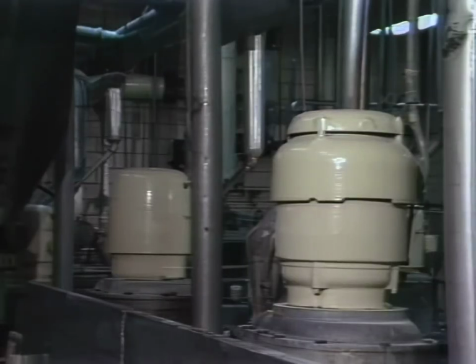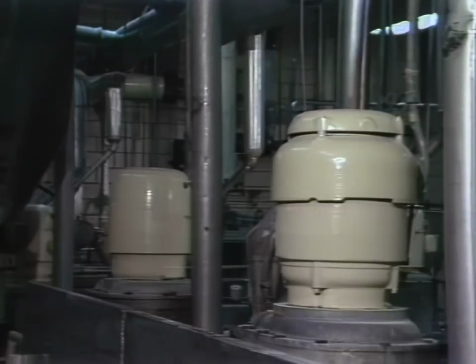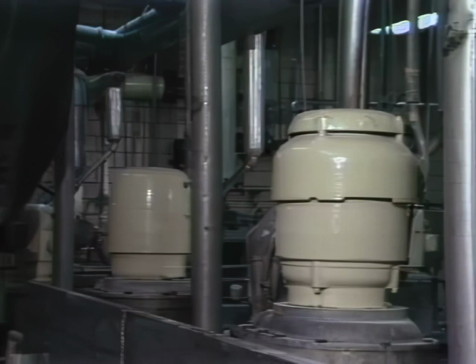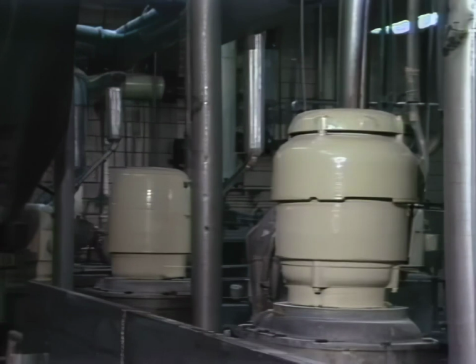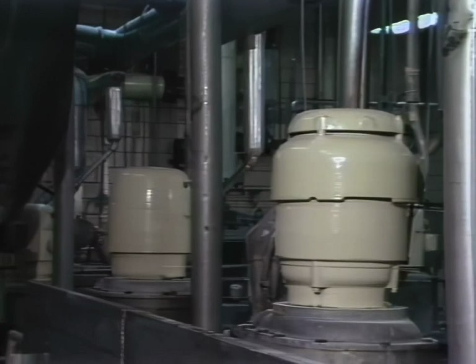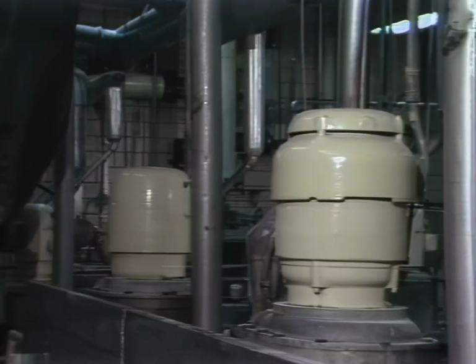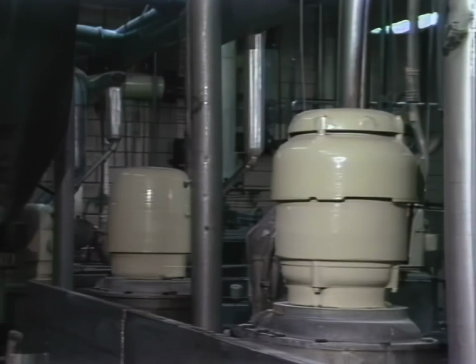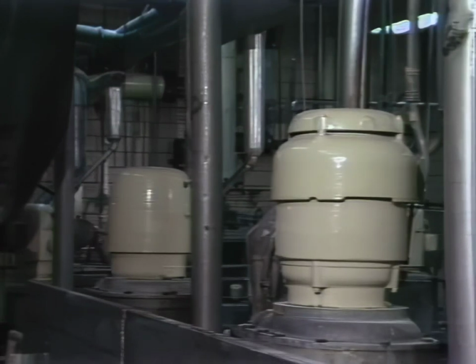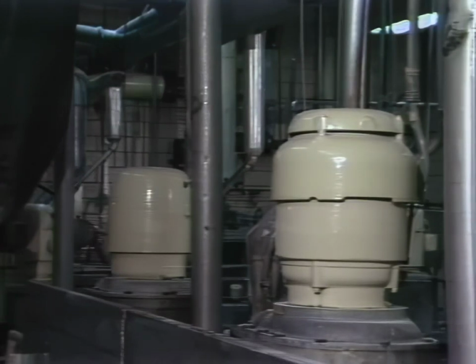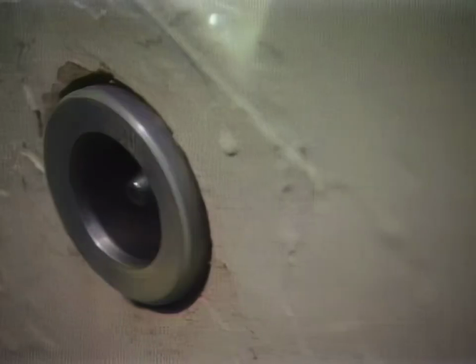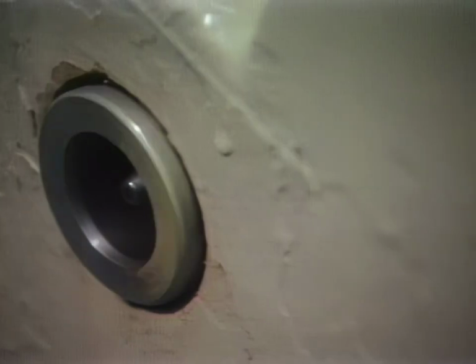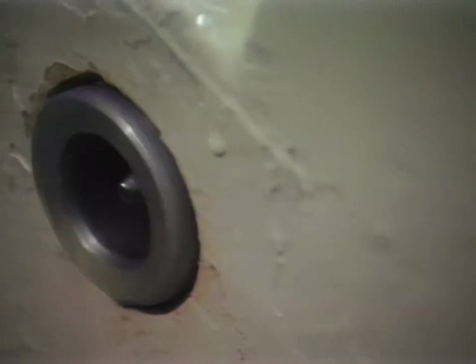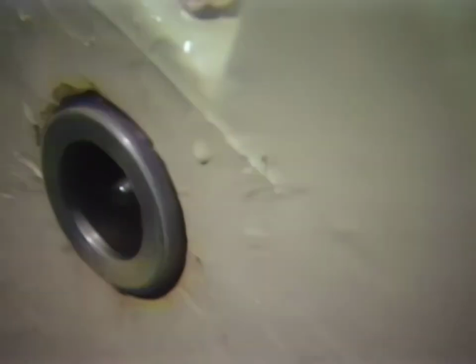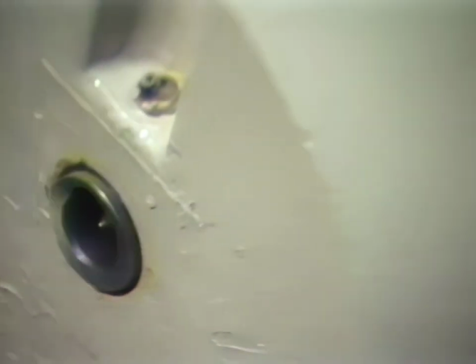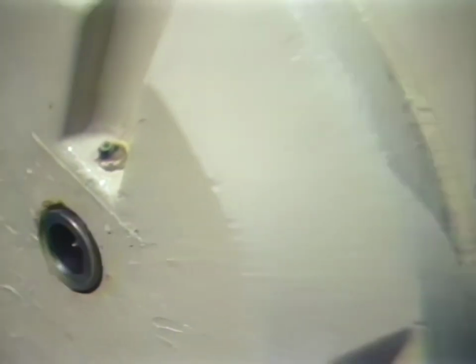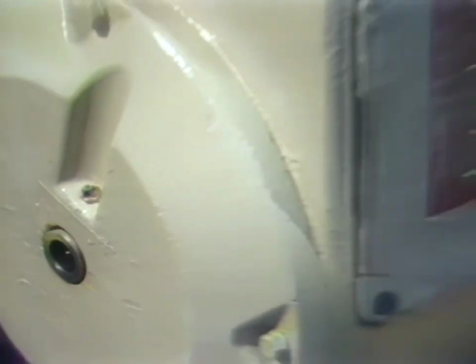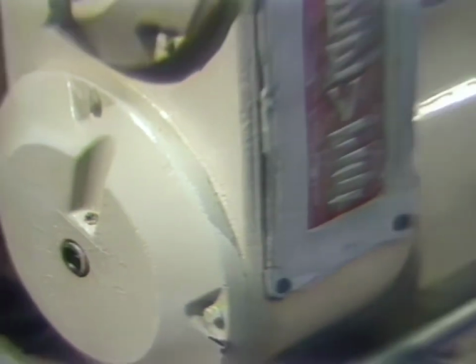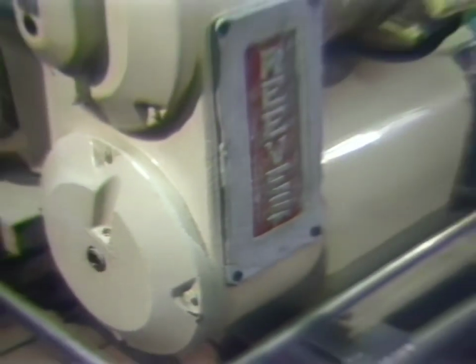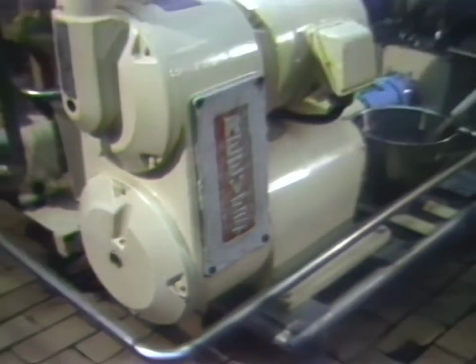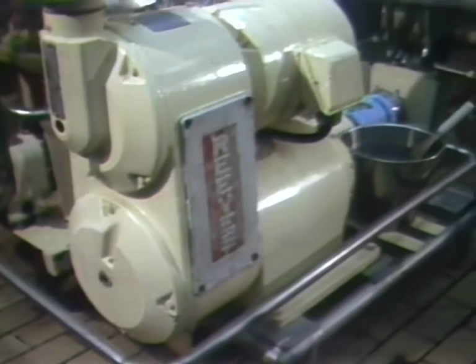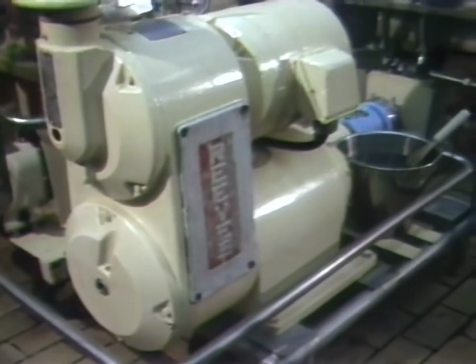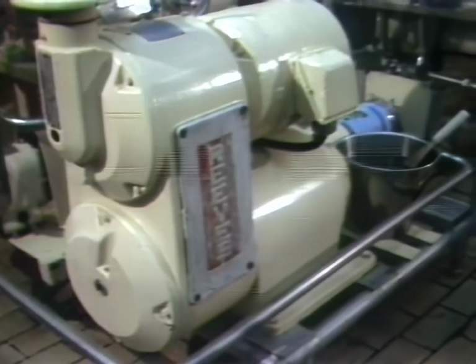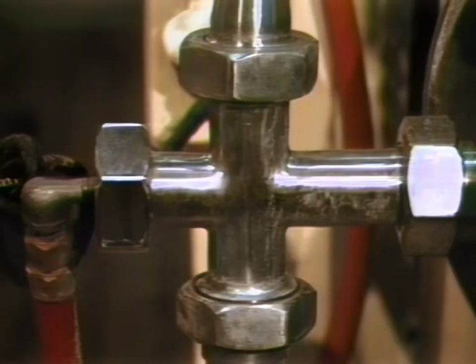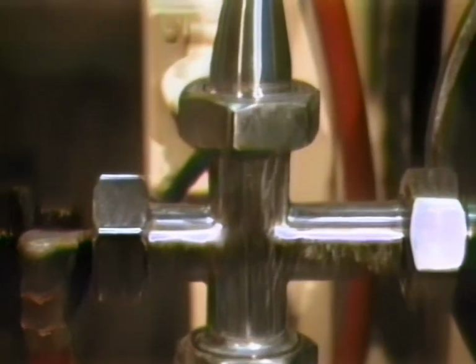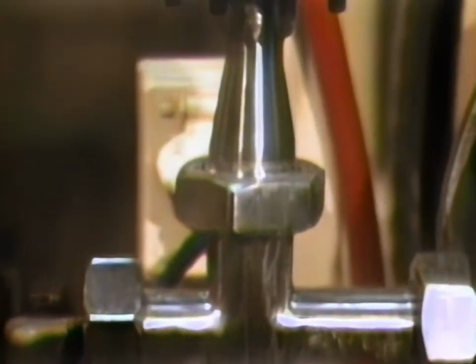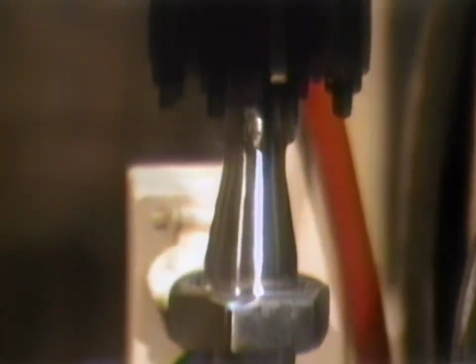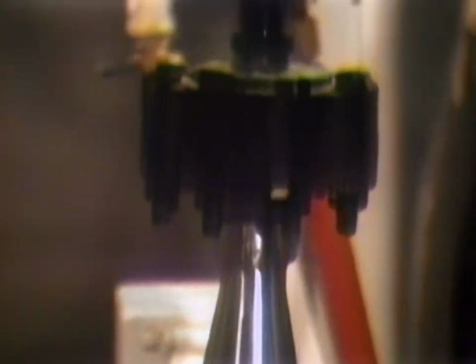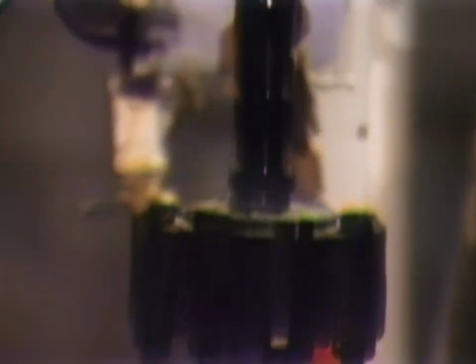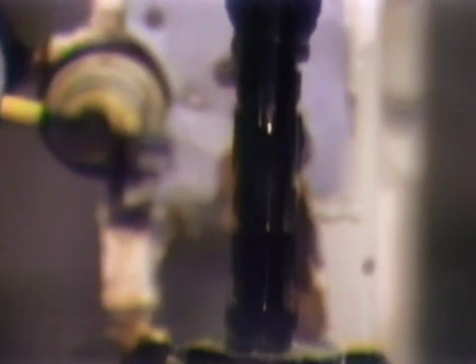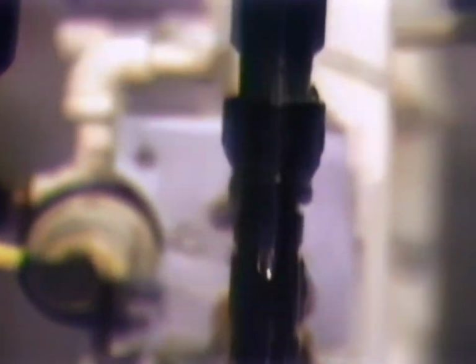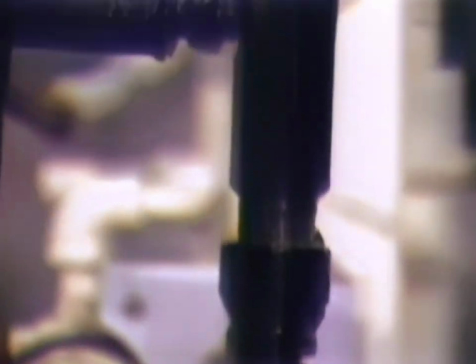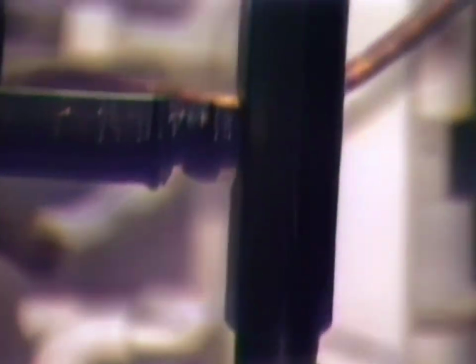A third set of kettles is used to cool the batch even further. At this stage, air is injected by a special device, and that makes the marshmallow base a real marshmallow.